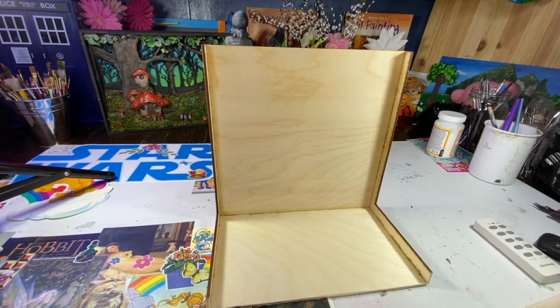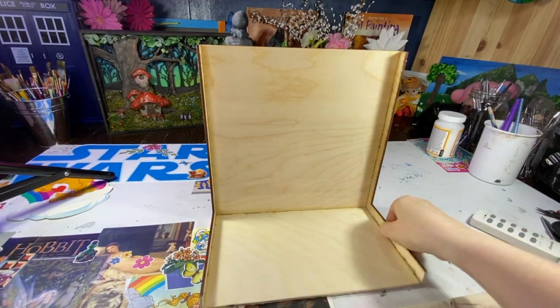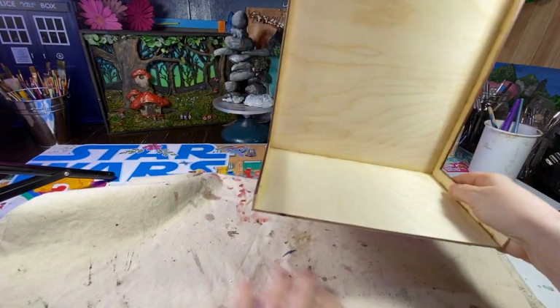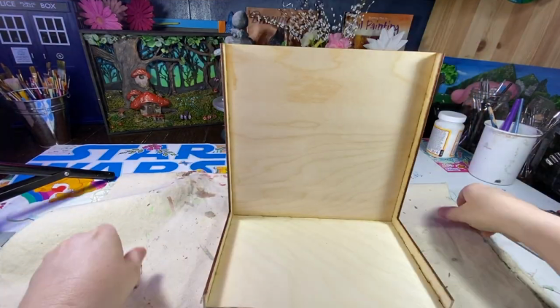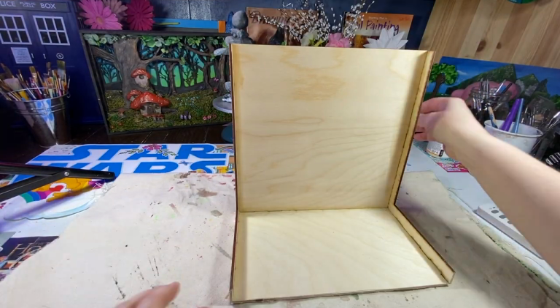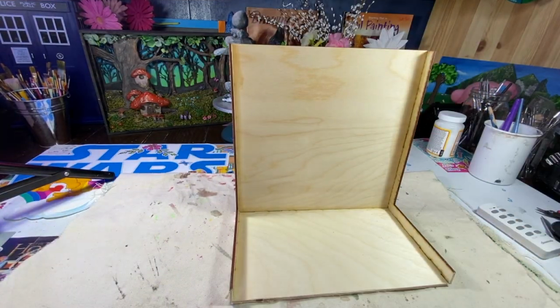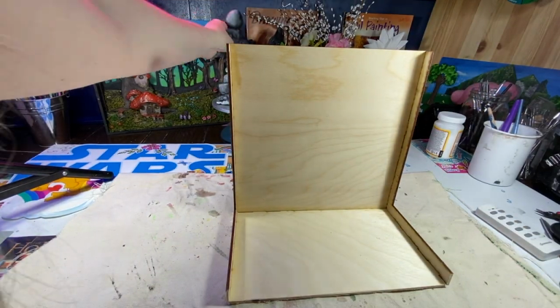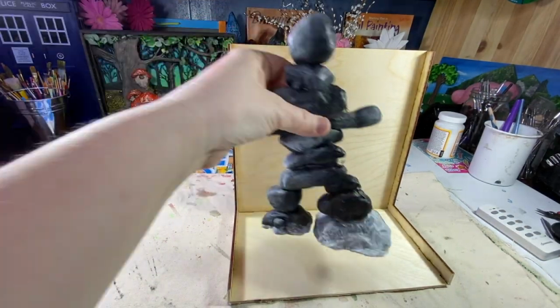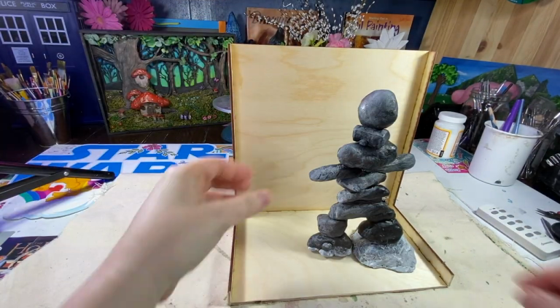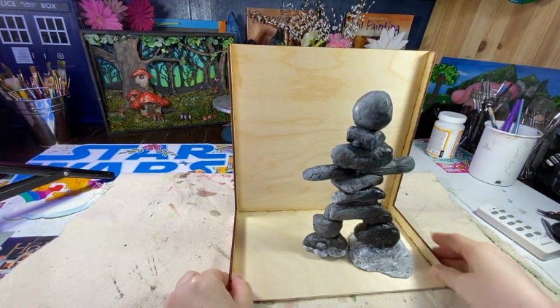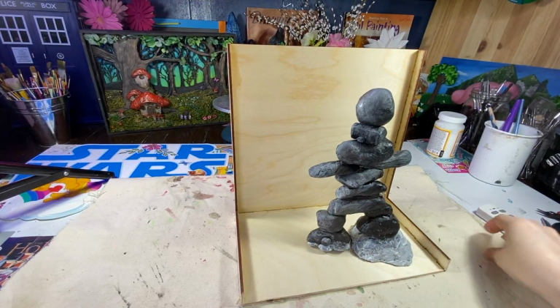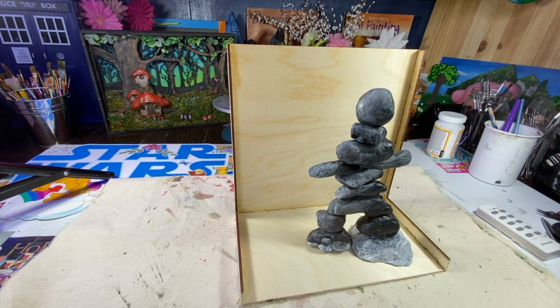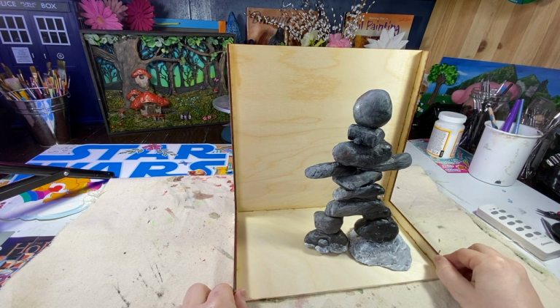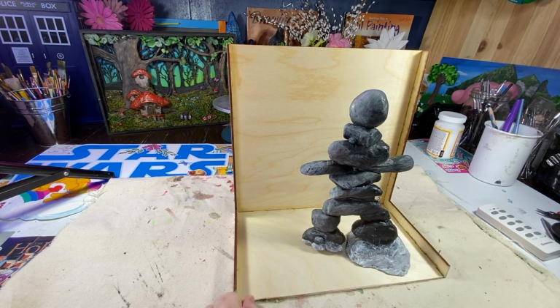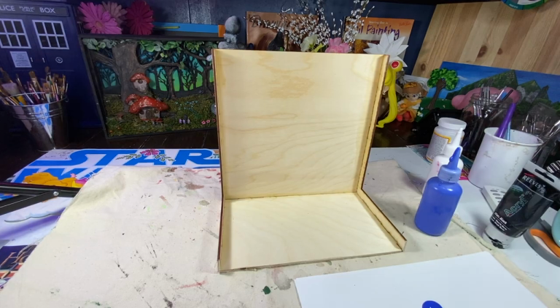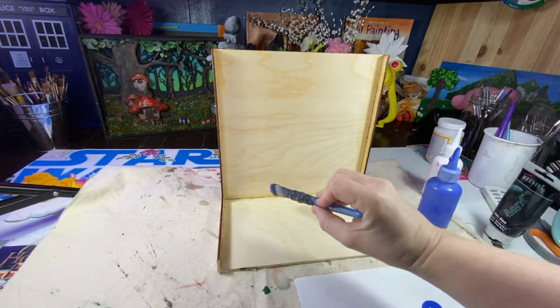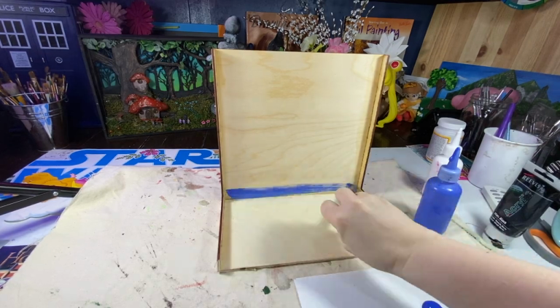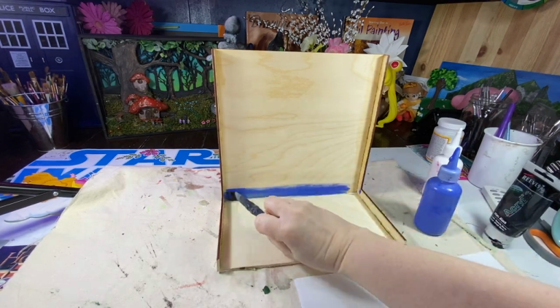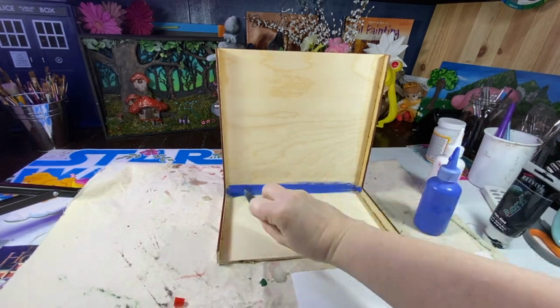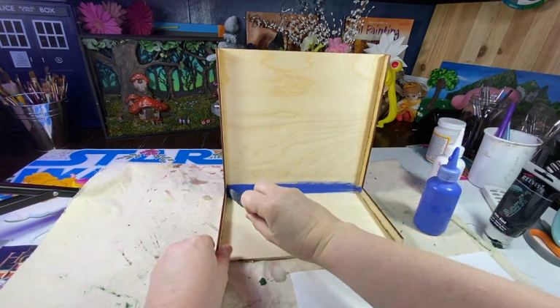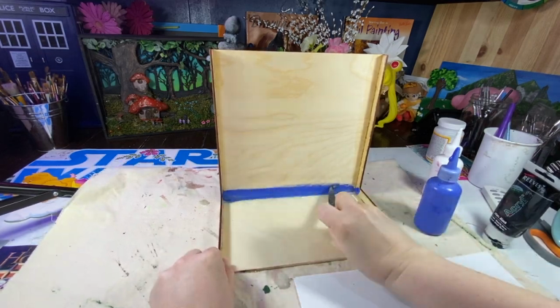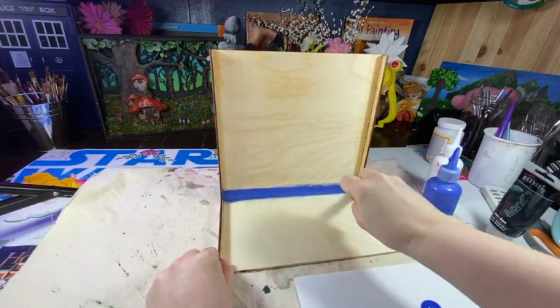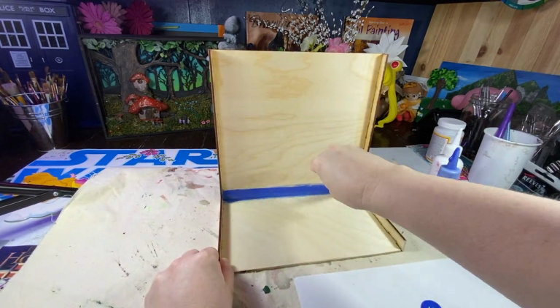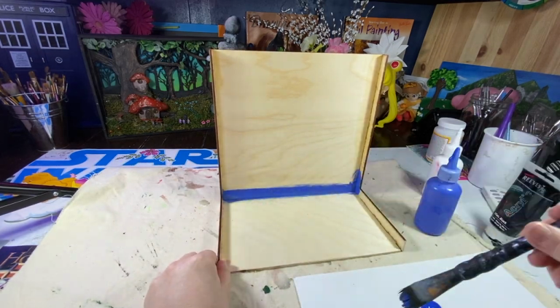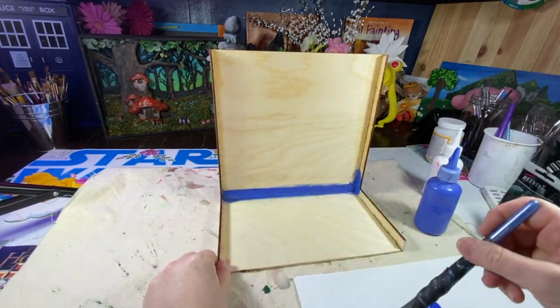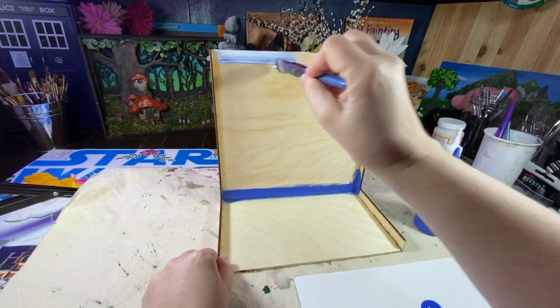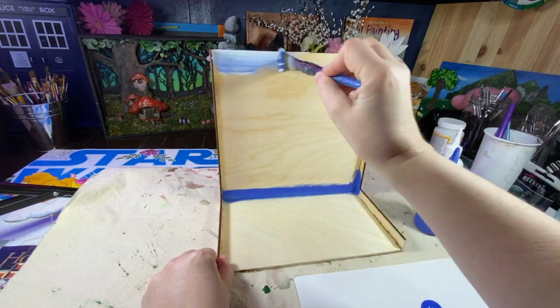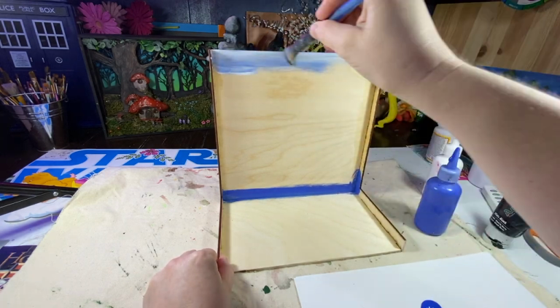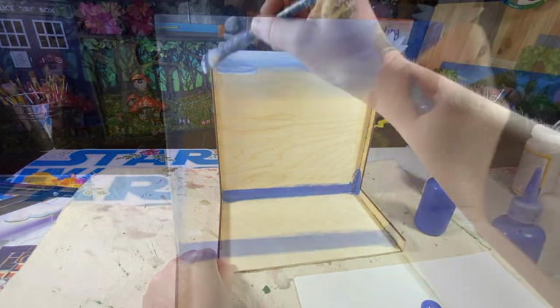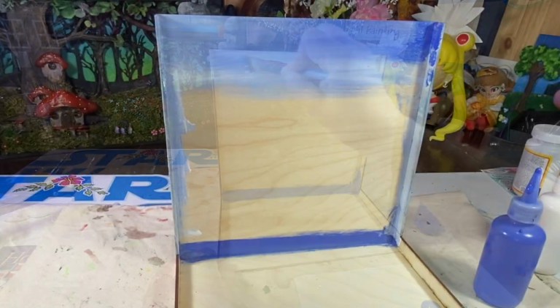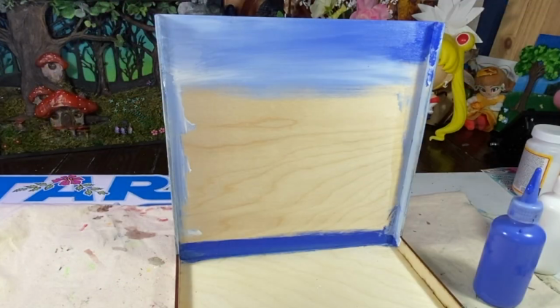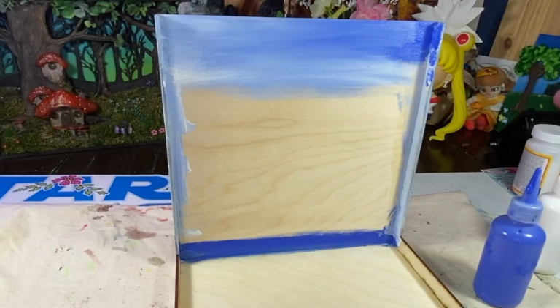Moving on to painting the background piece — I built this background from one-eighth inch wood and cut it out on my Glowforge. I'm going to paint this background using blue and white, making some clouds in a blue sky.